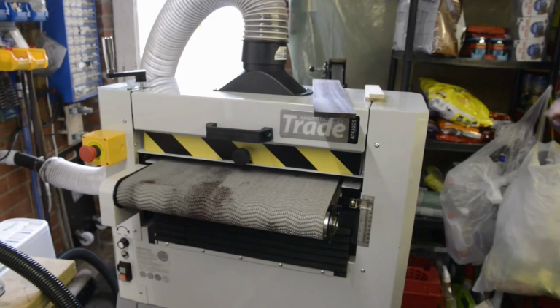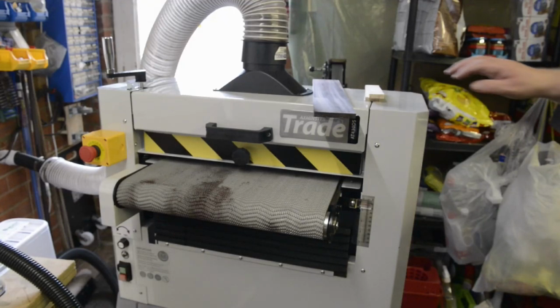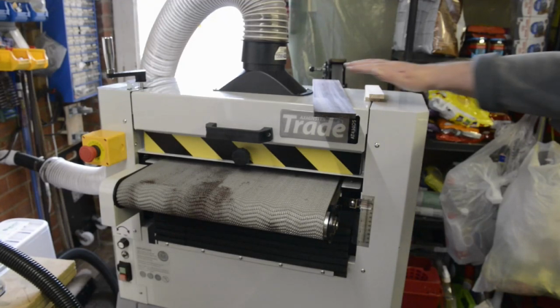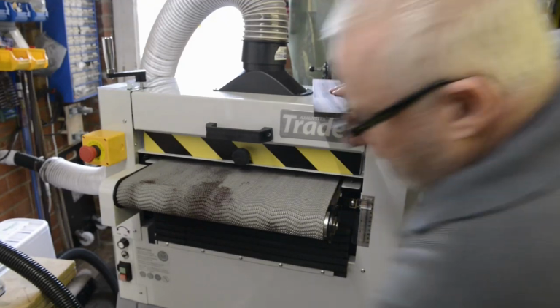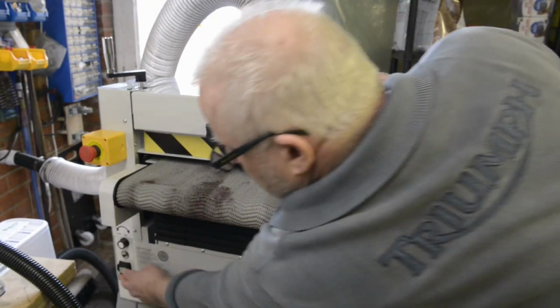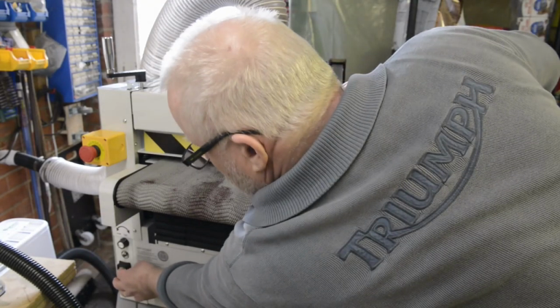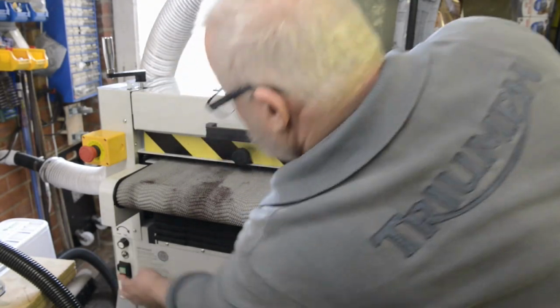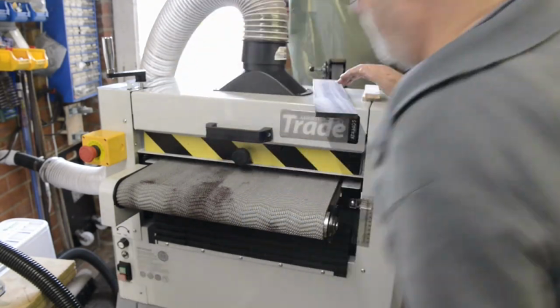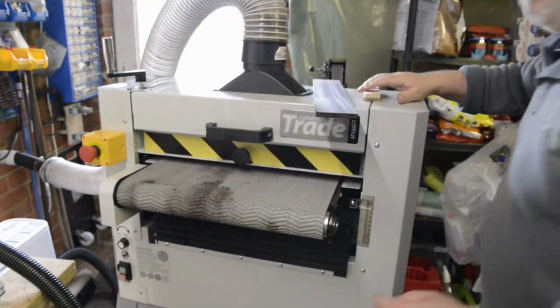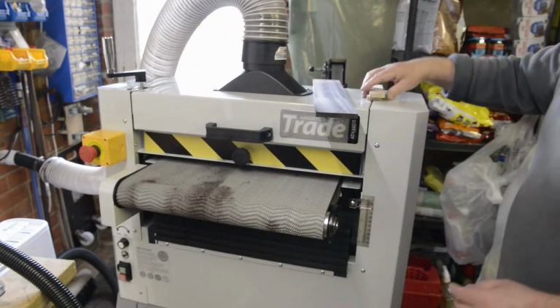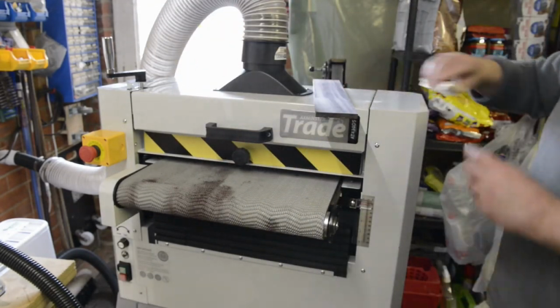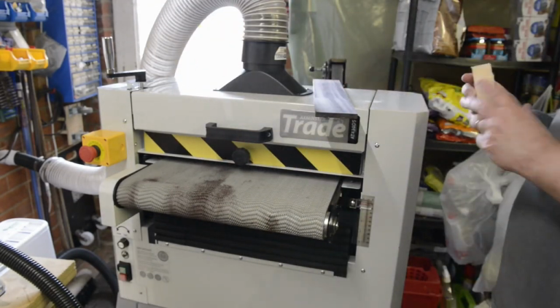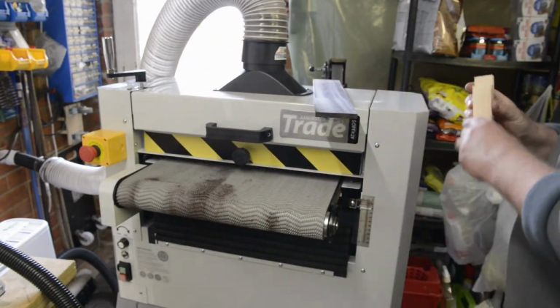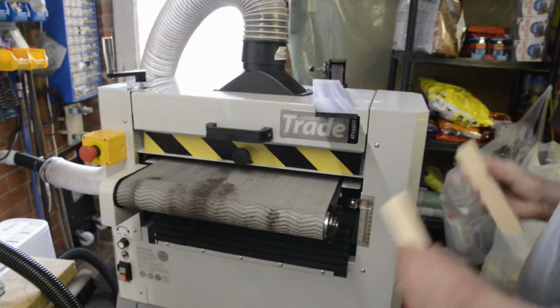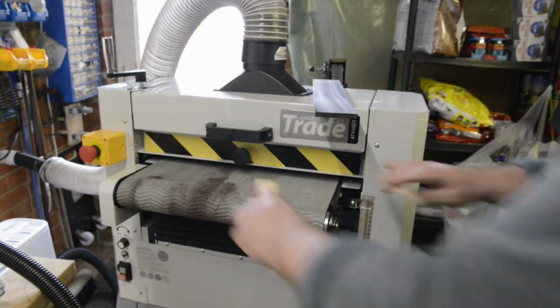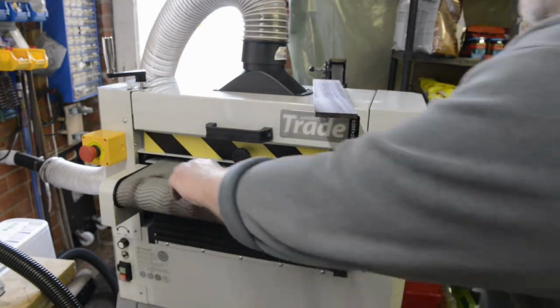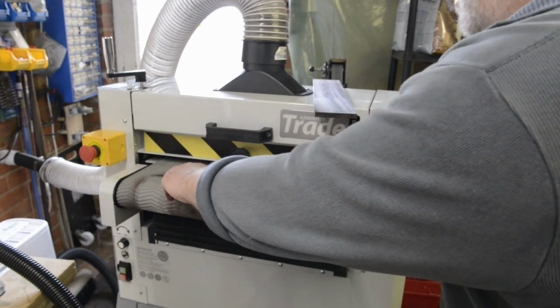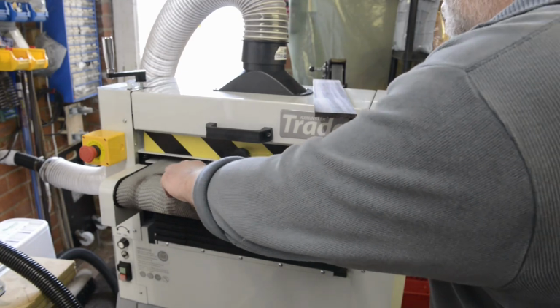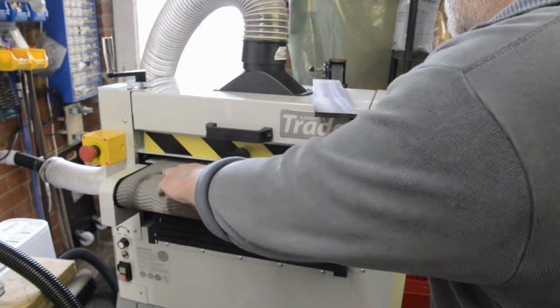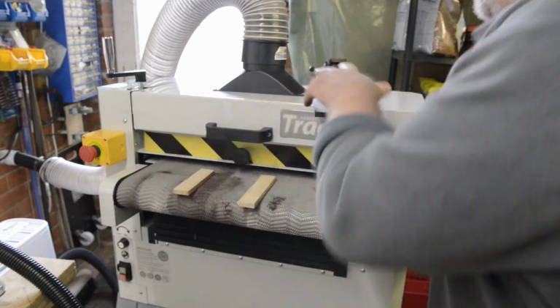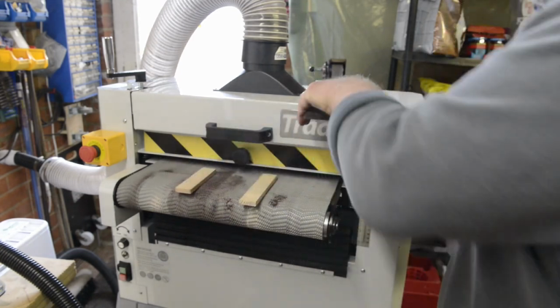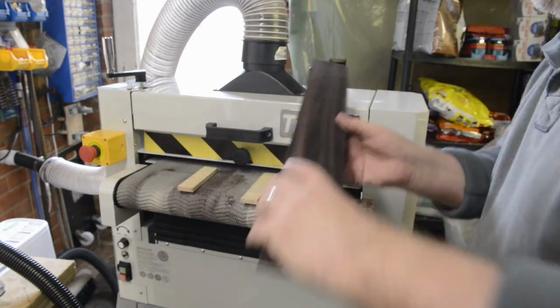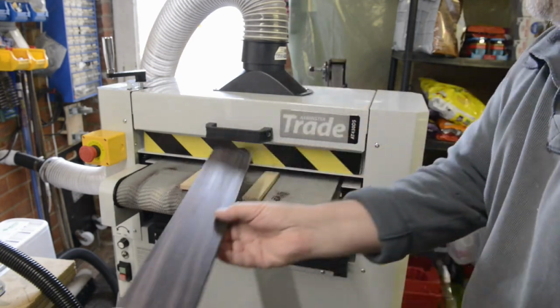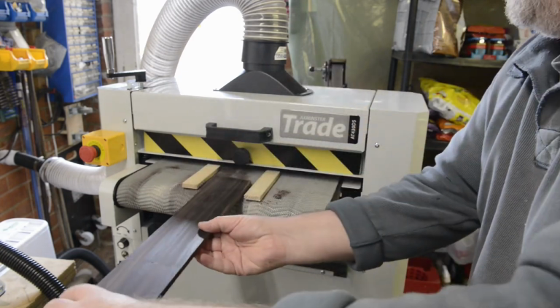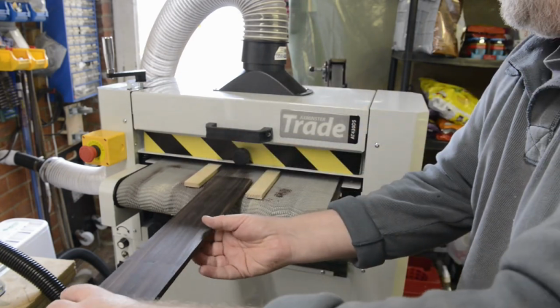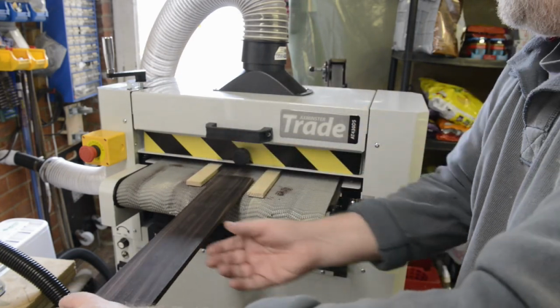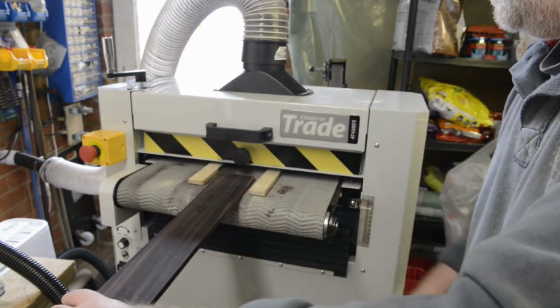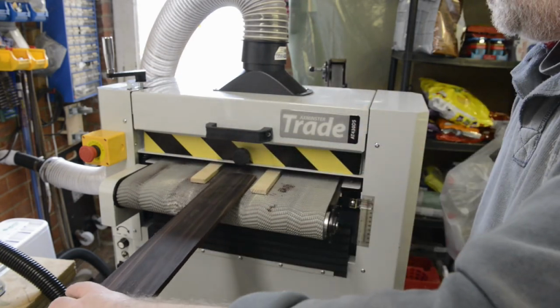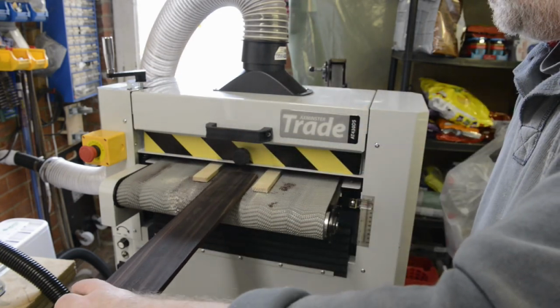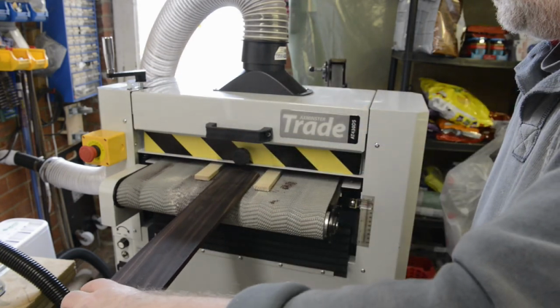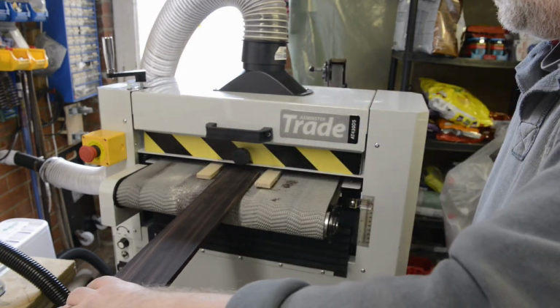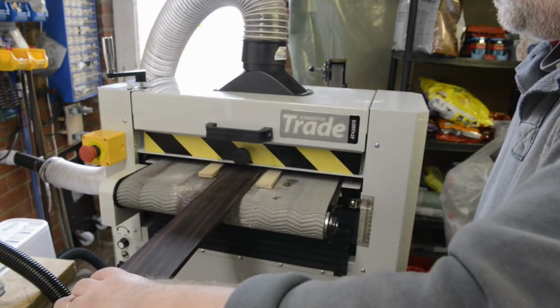I made an earlier video that showed an unboxing of an Axminster AT430DS drum sander, so I thought I would post some thoughts on the ownership experience.